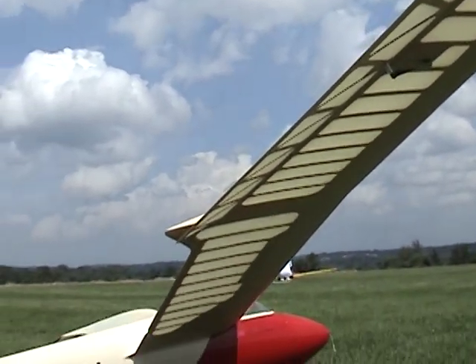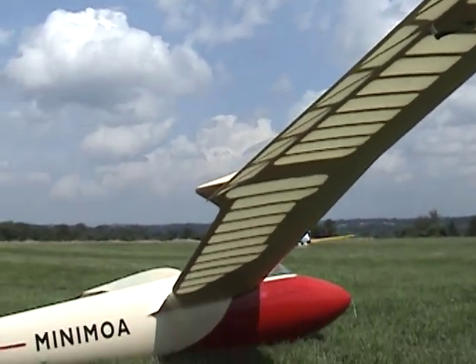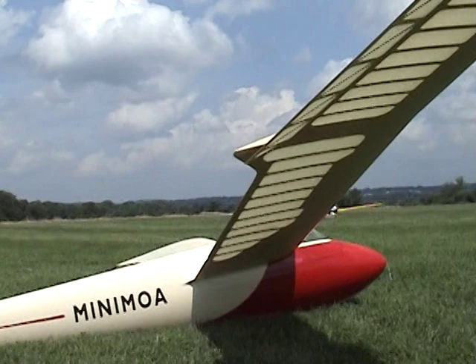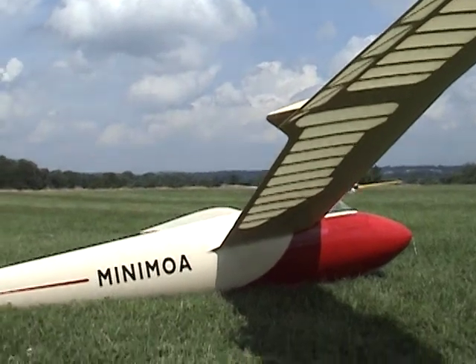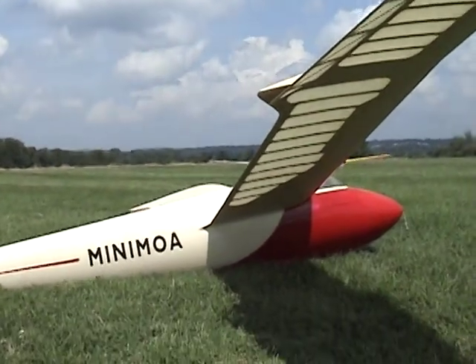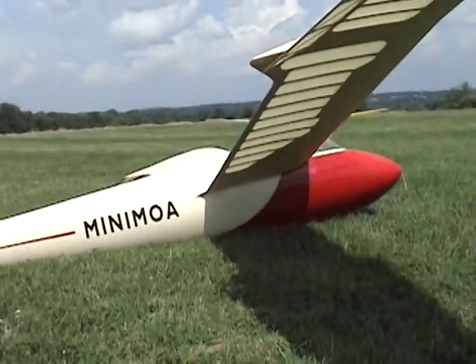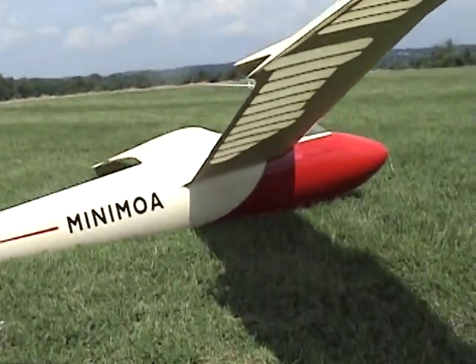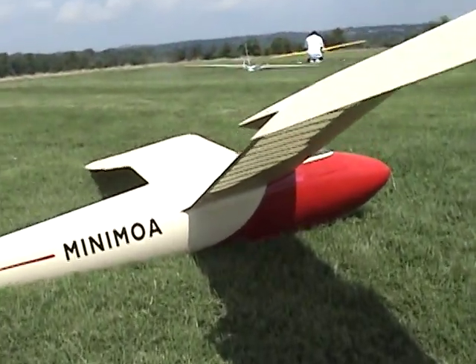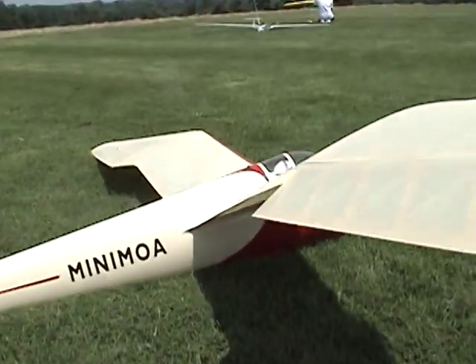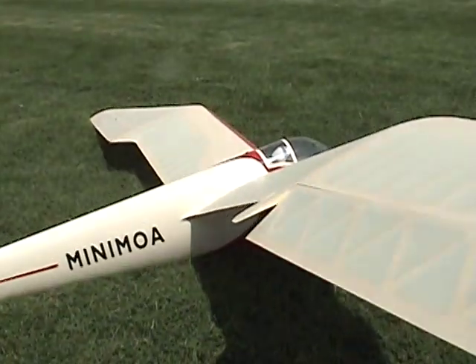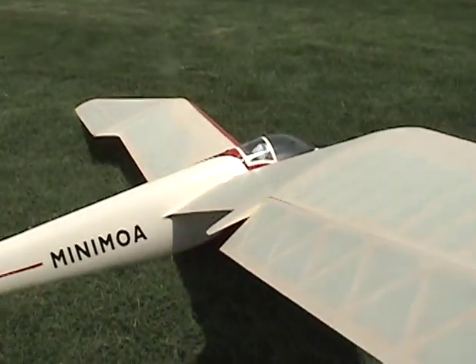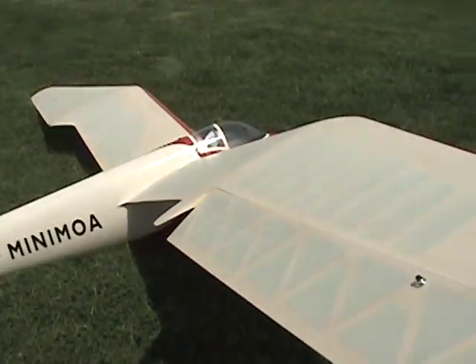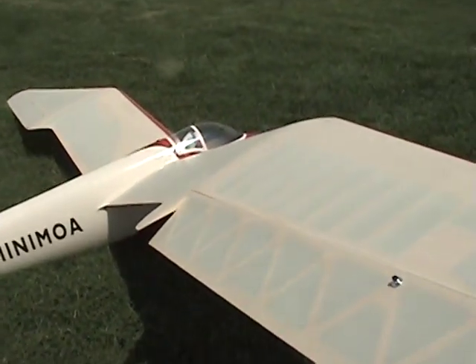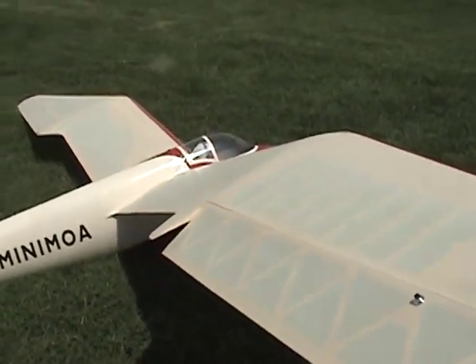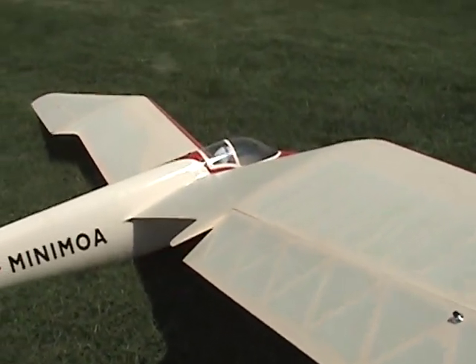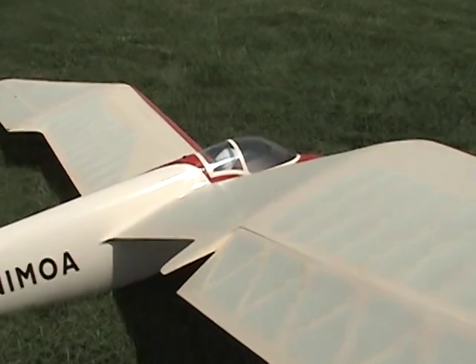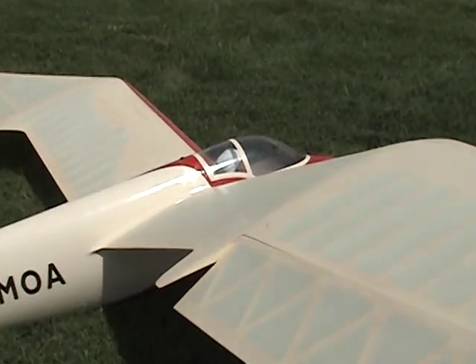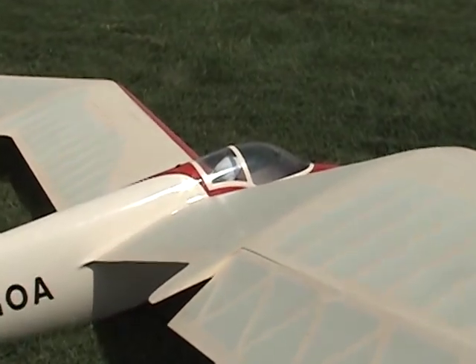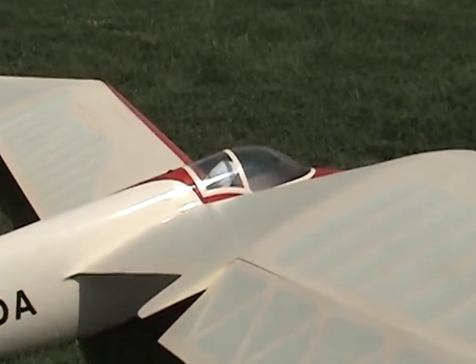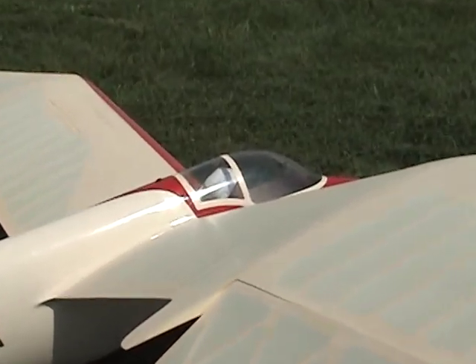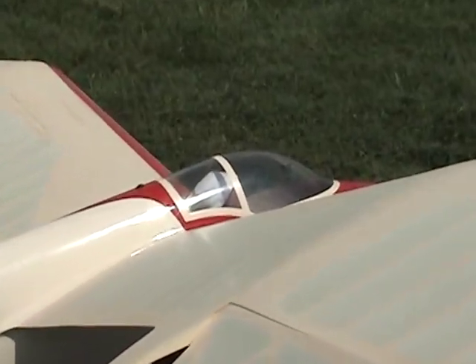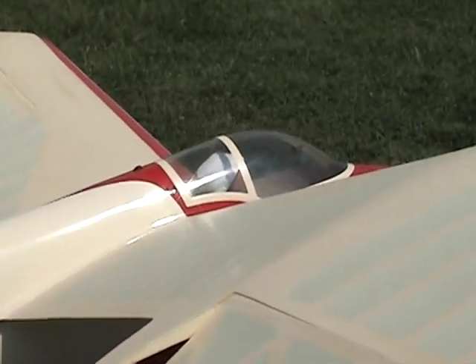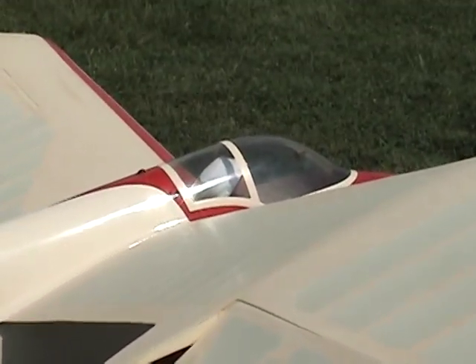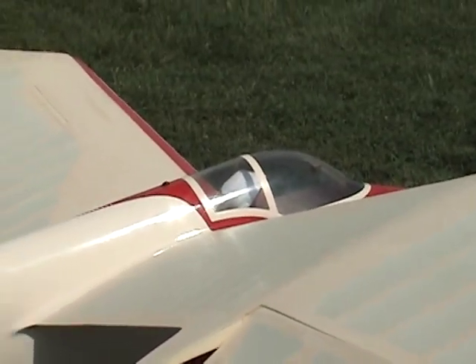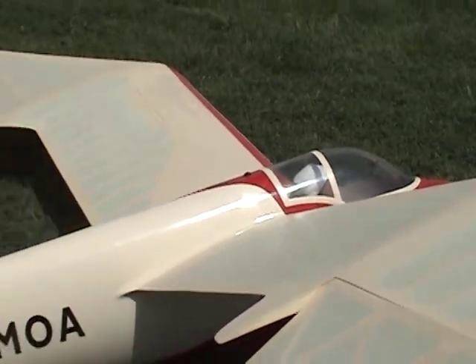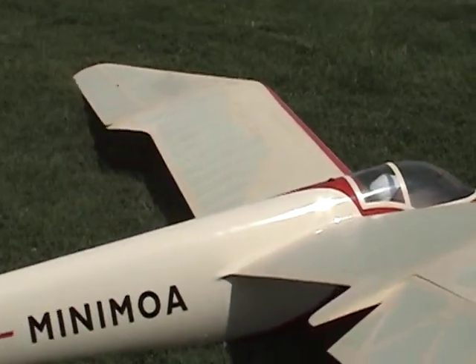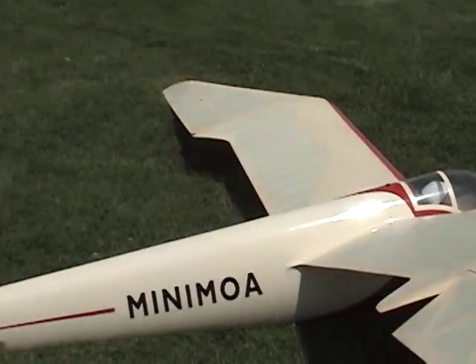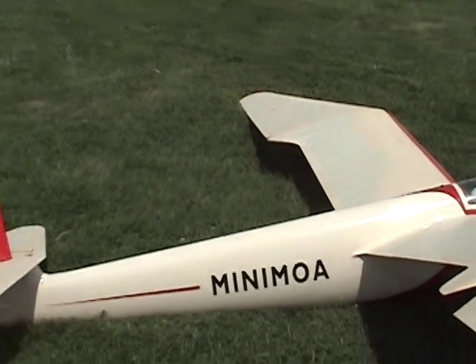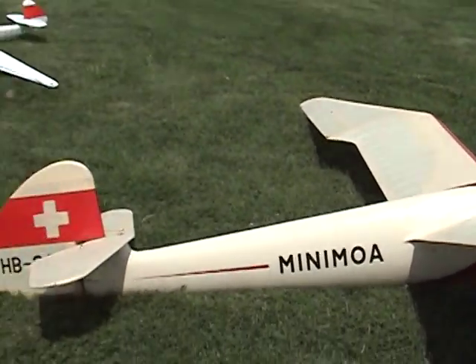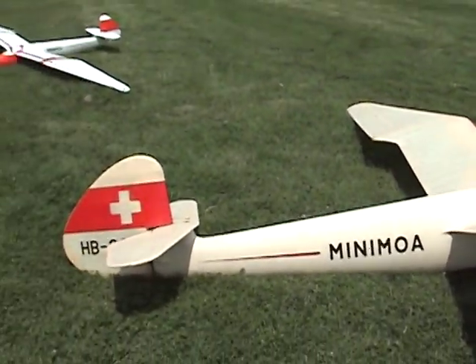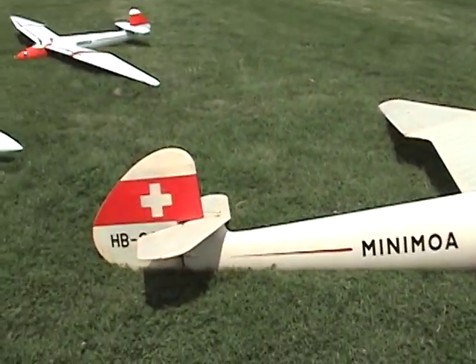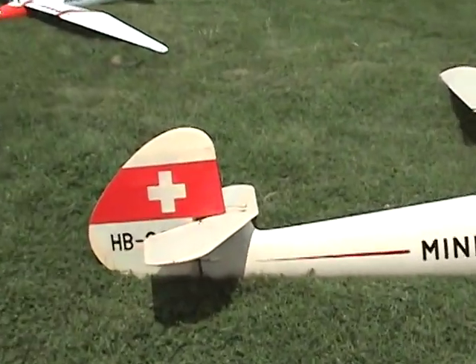I would be reluctant to tow this, but I haven't towed it yet, so I don't know. I'd rather be on the other side. Sometimes it's not the weight, it's the drag — it's very draggy. The trick is you've got to get this line off the ground.